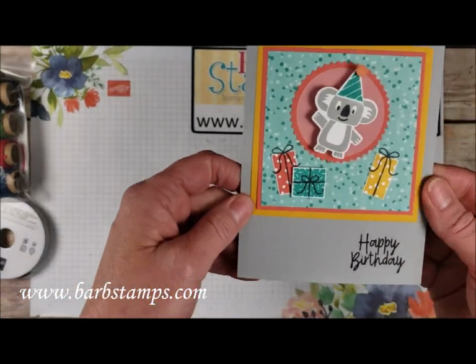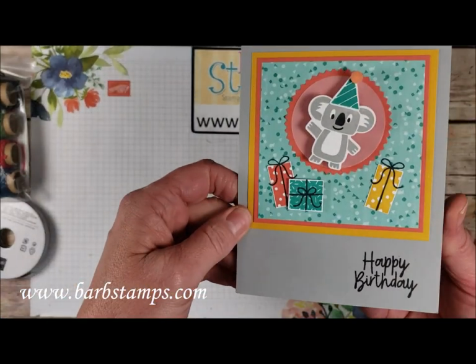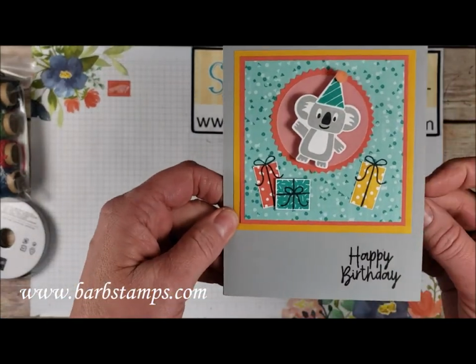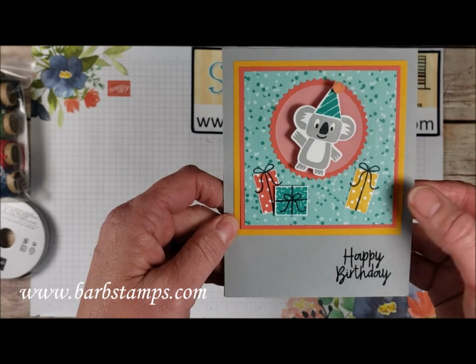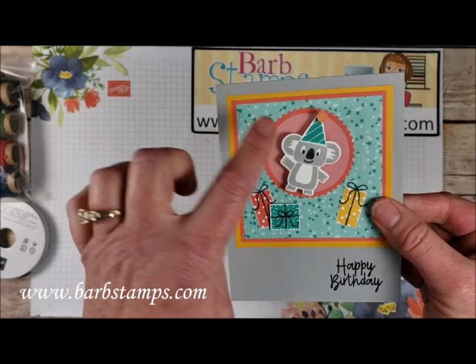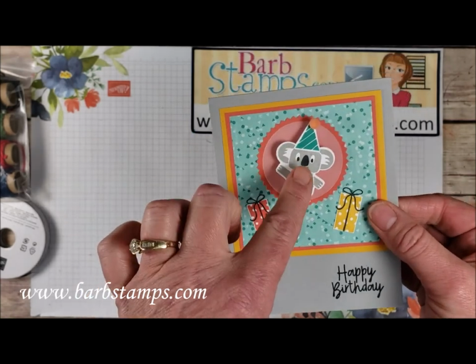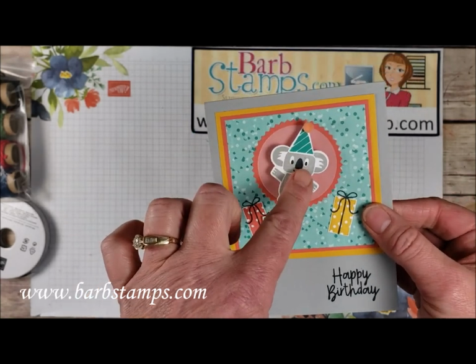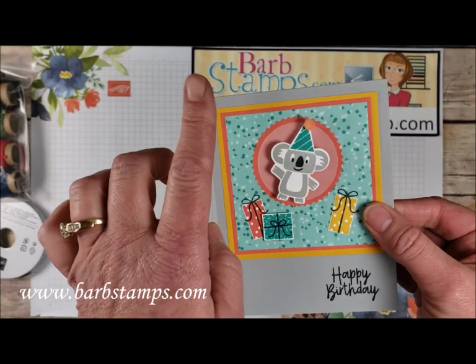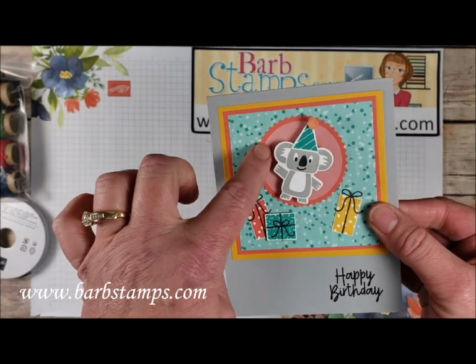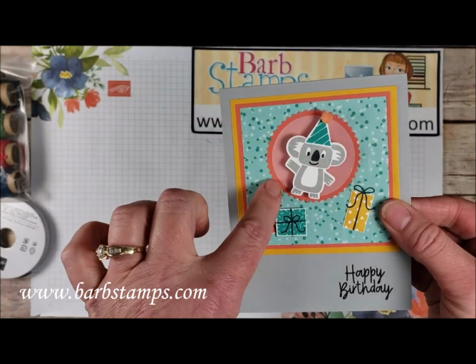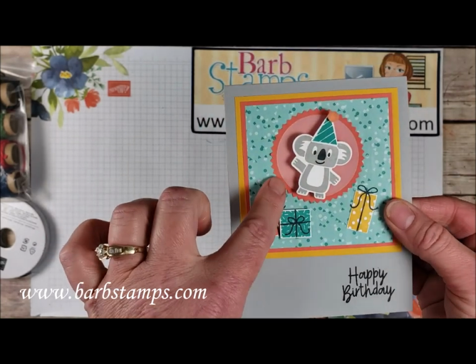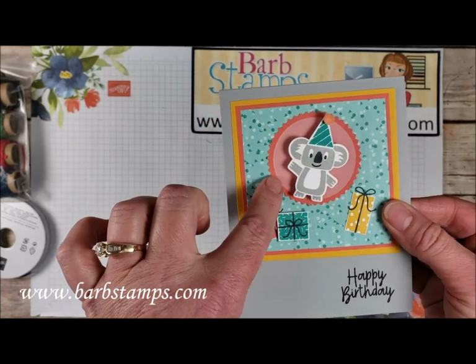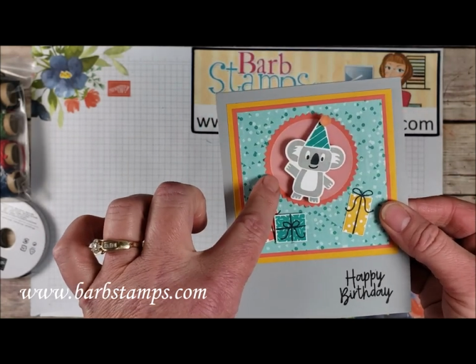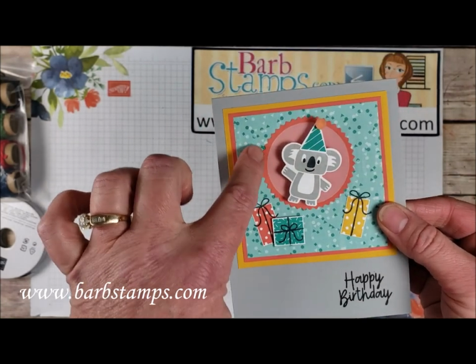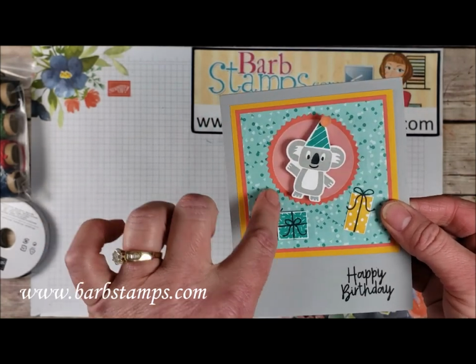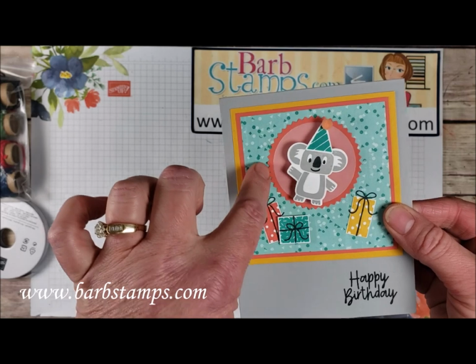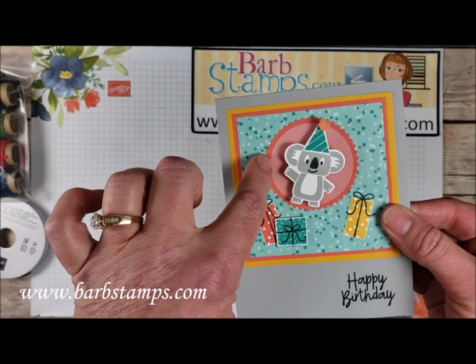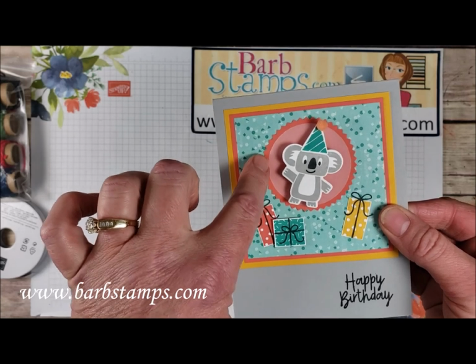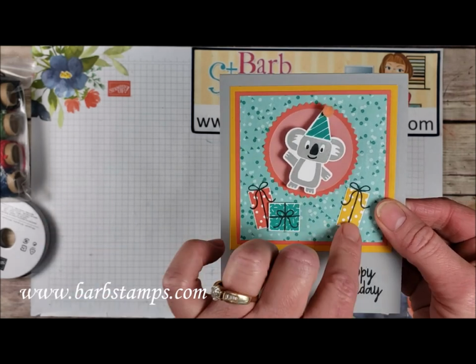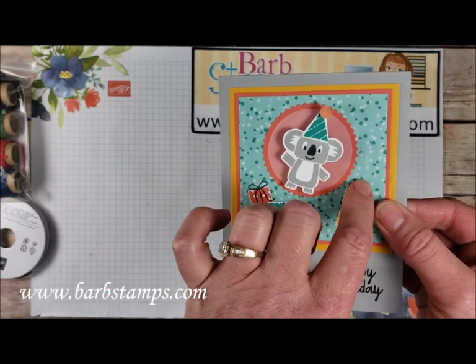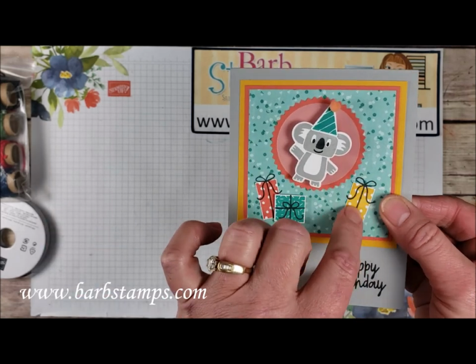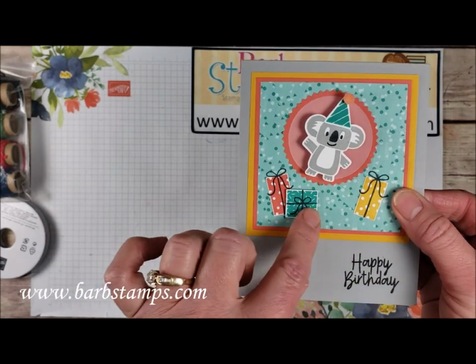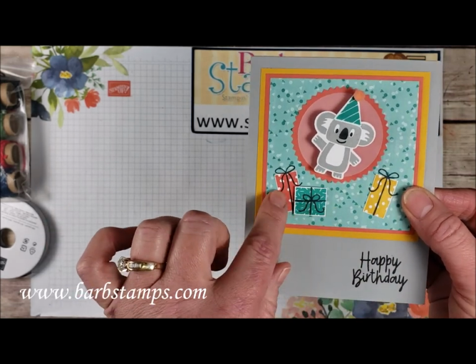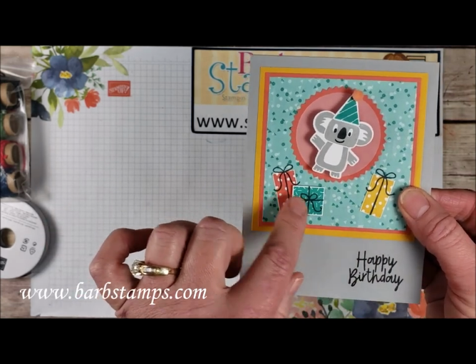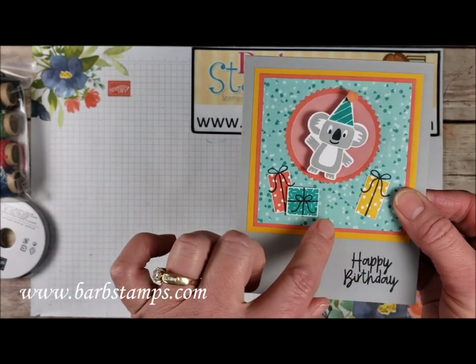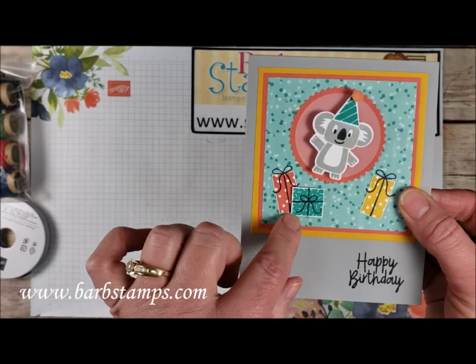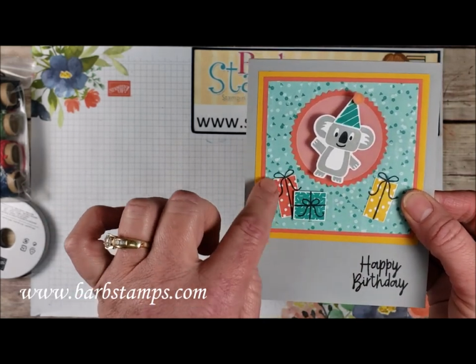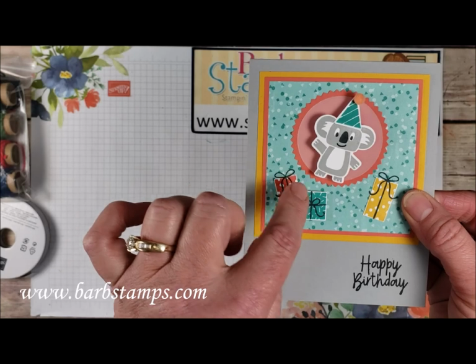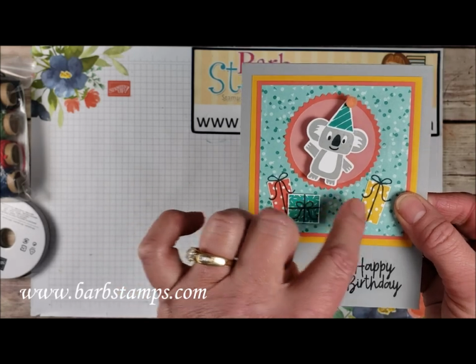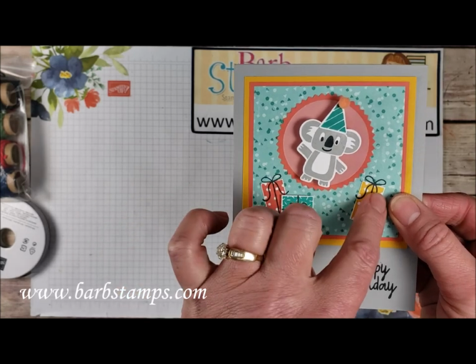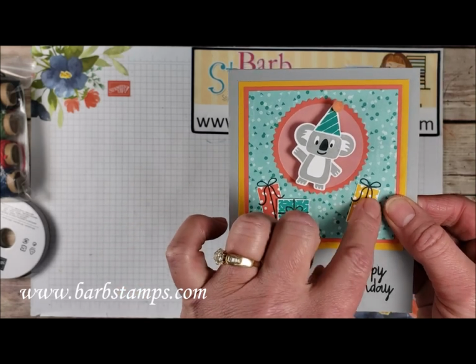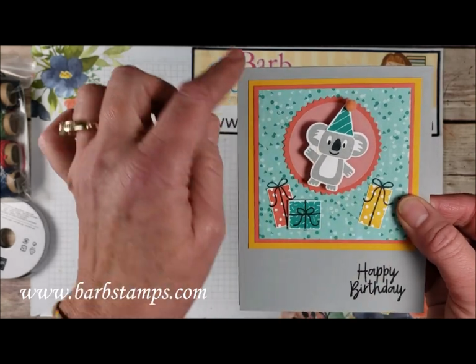We've got this one here, and this uses our little koala friend — he's popped up for us. We've got a layer of vellum below him, and then of course our starburst punch again. Then we've got some of these presents that were stamped in different colors on white, and then the bows were stamped over the top.